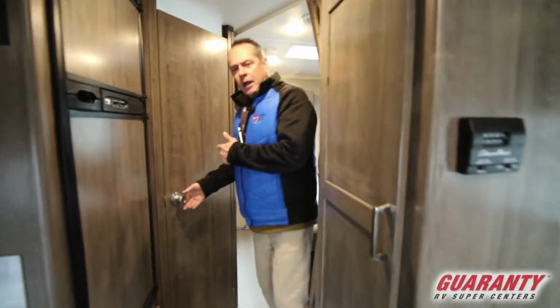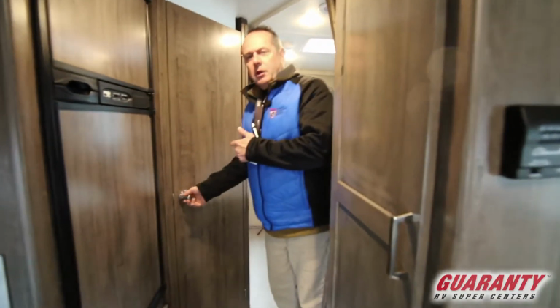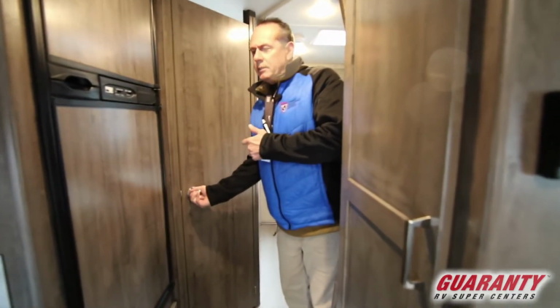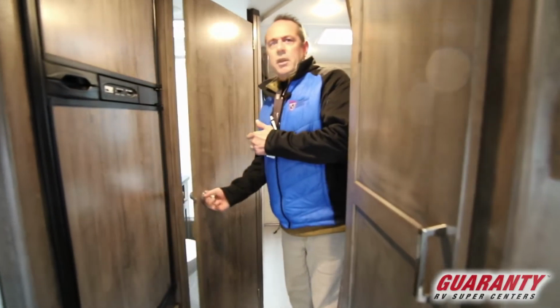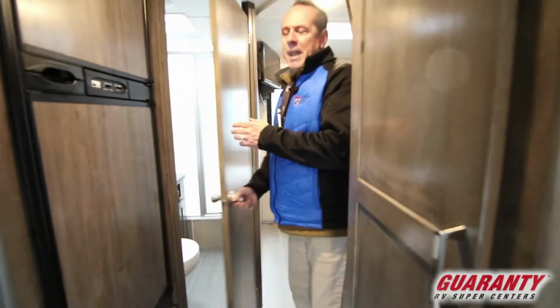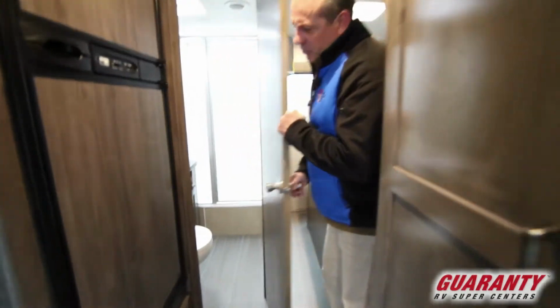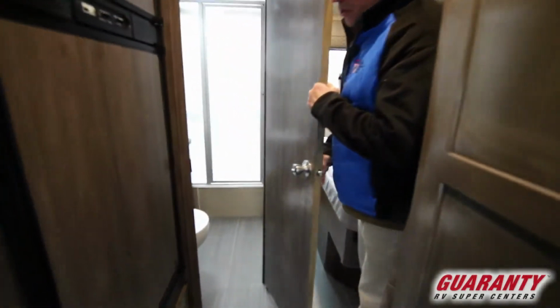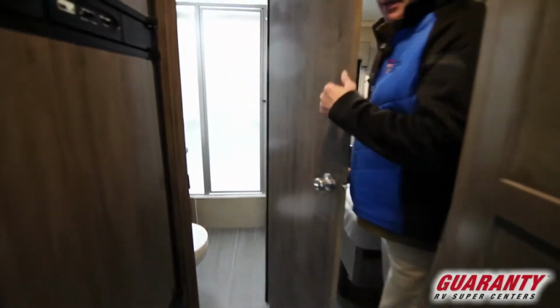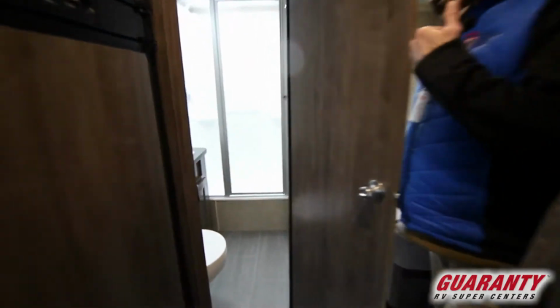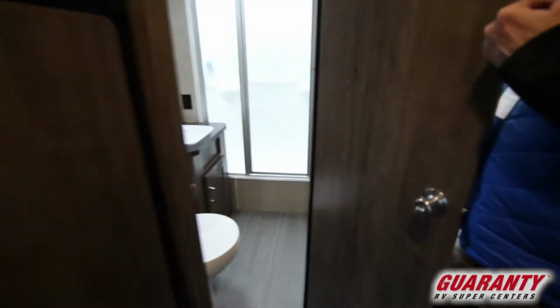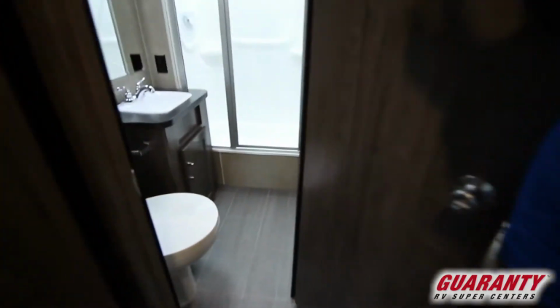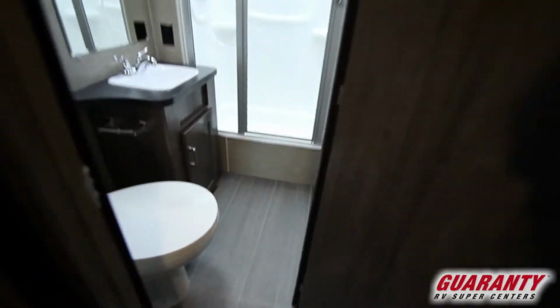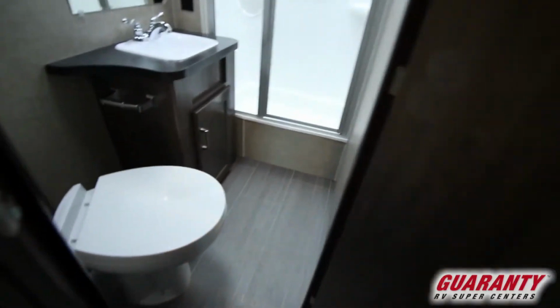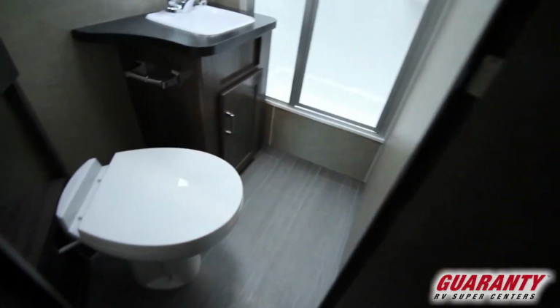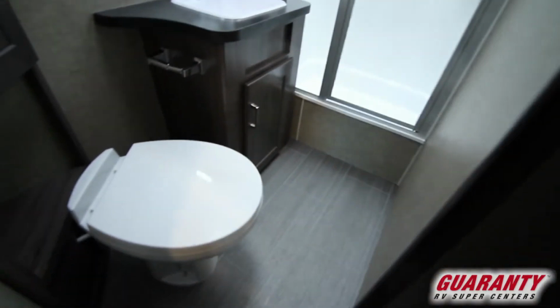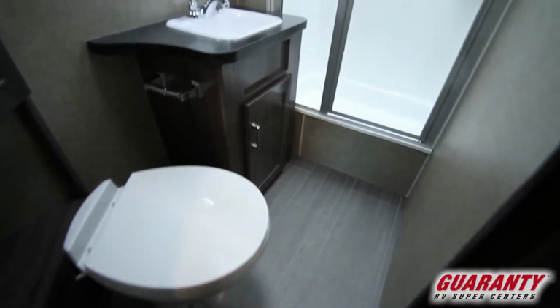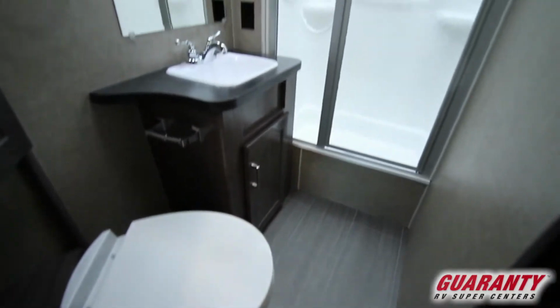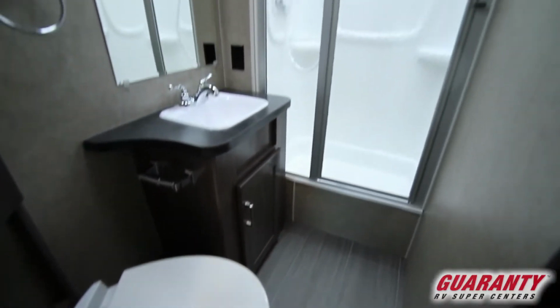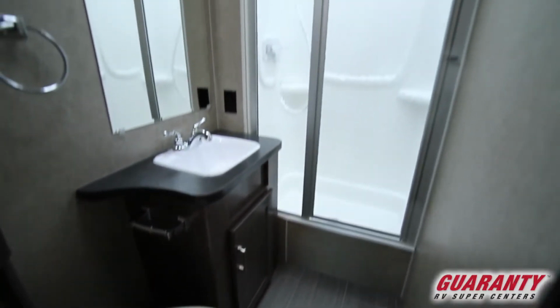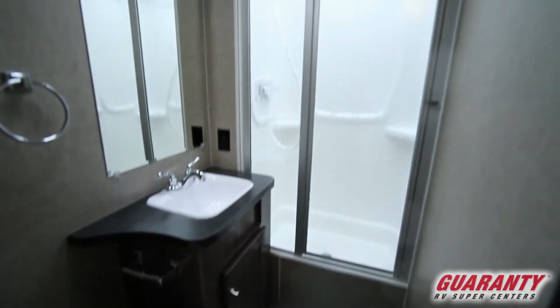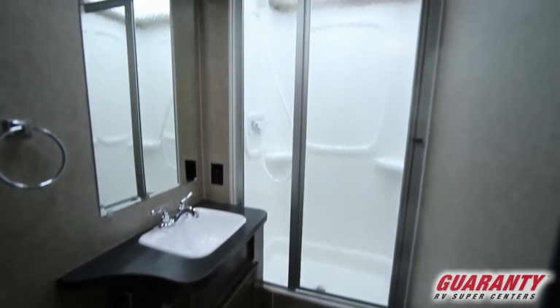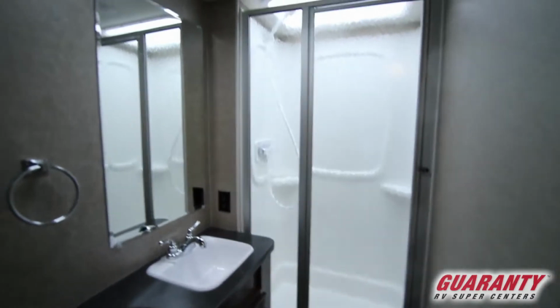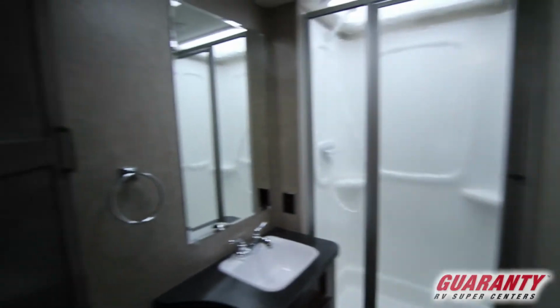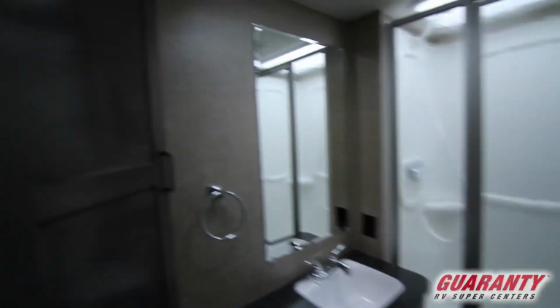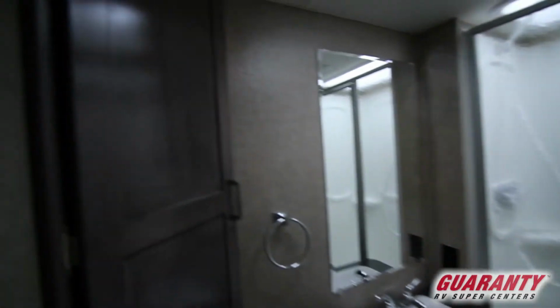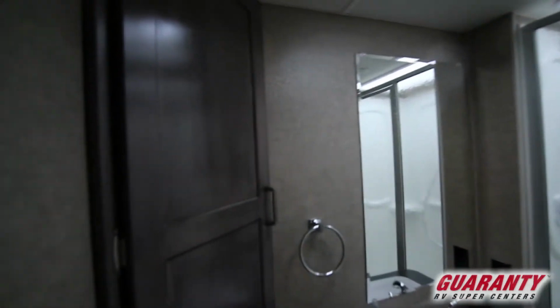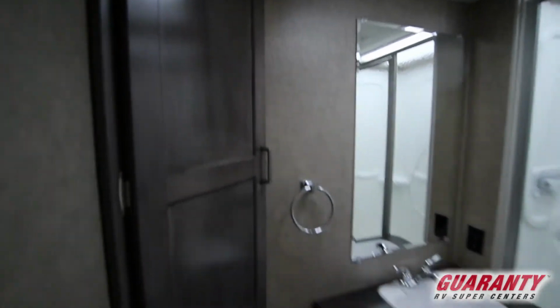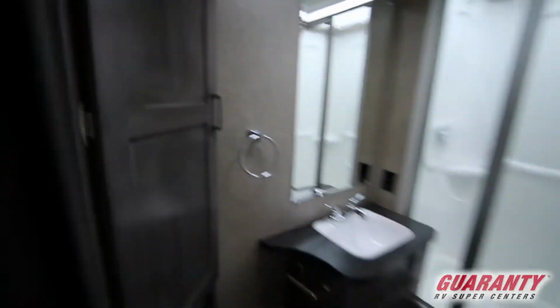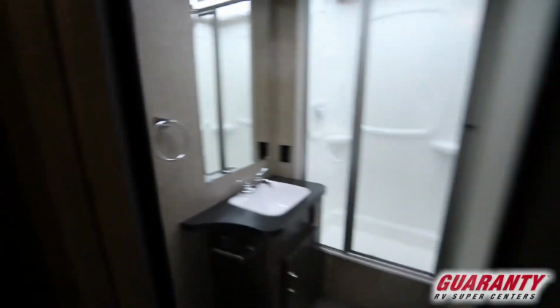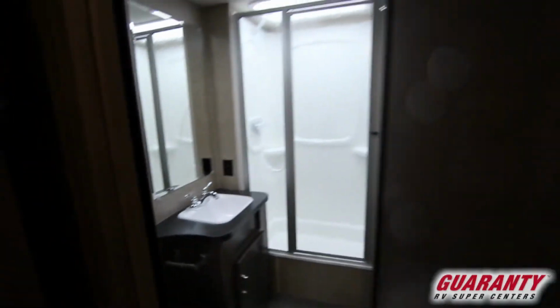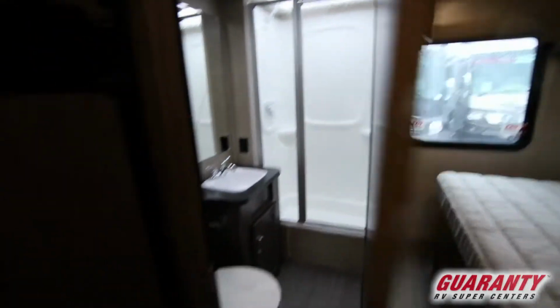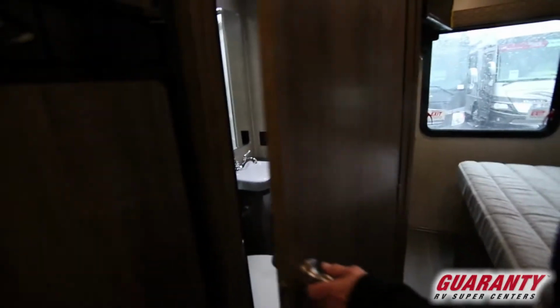I really like that we have the bath in the corner — not in the middle of the coach, but in the back in the corner here. That gives you a little bit more space, a bigger shower, and a little bit more use of your space in the bathroom.